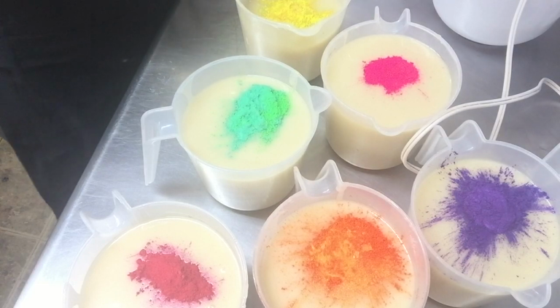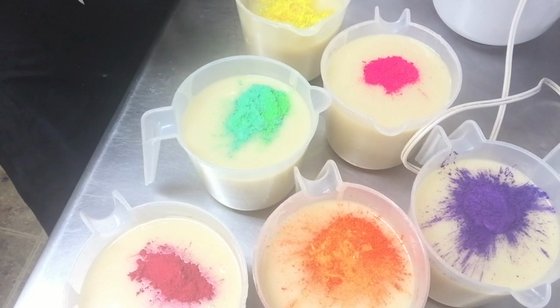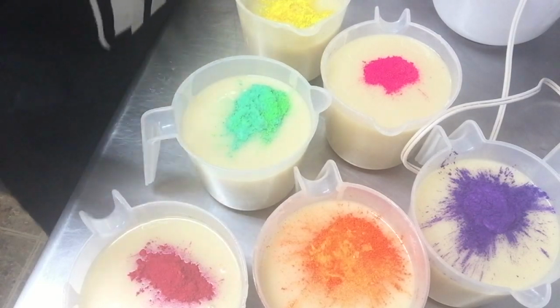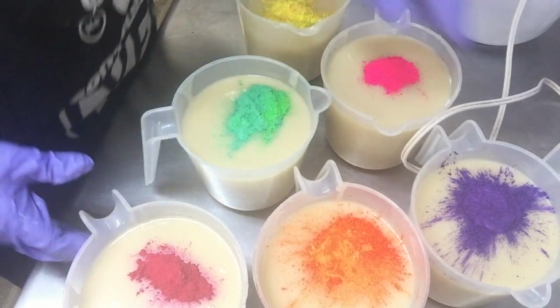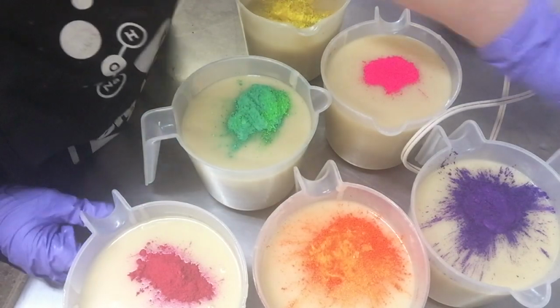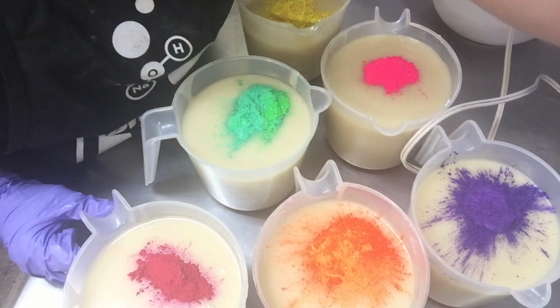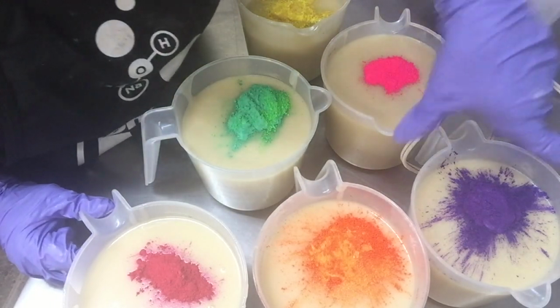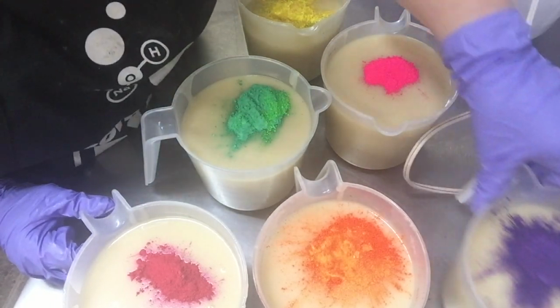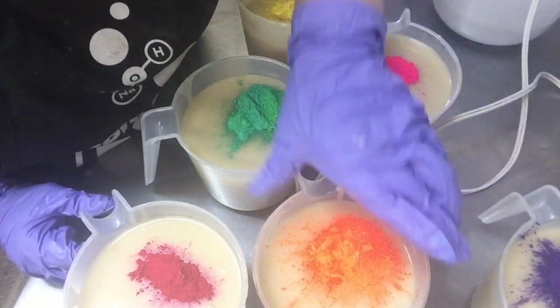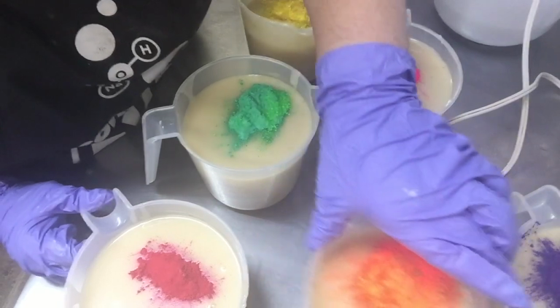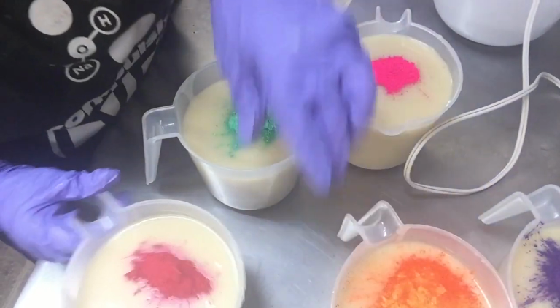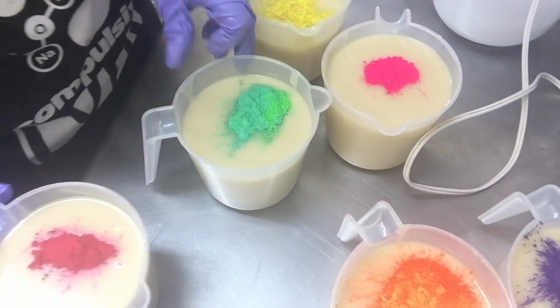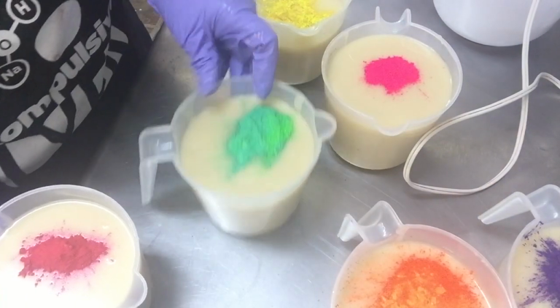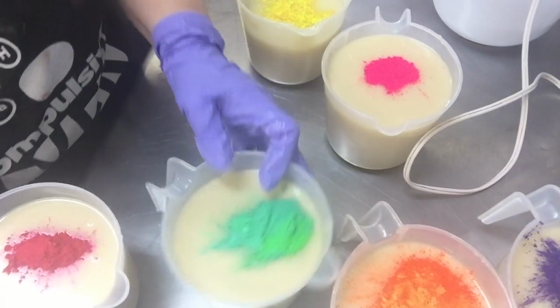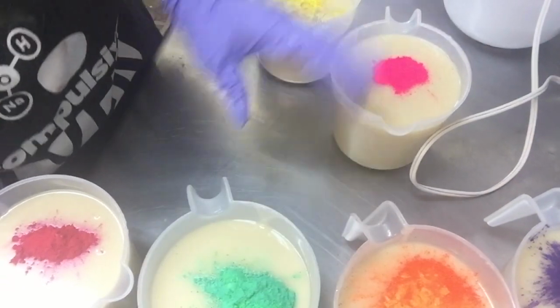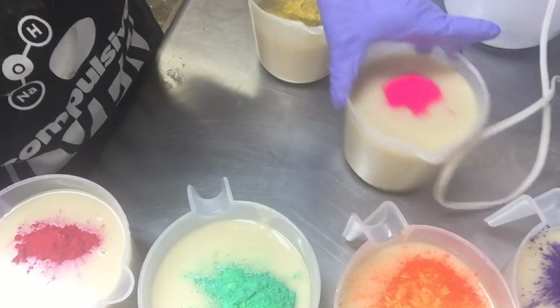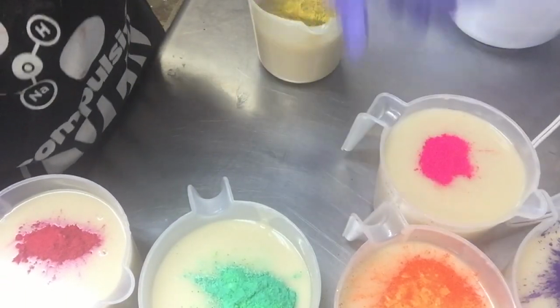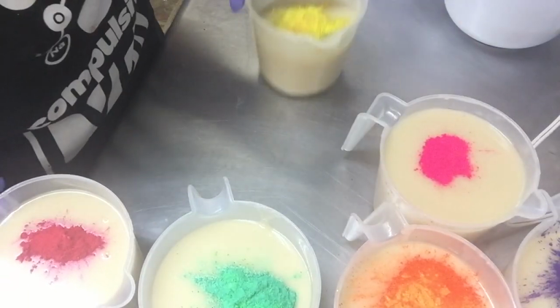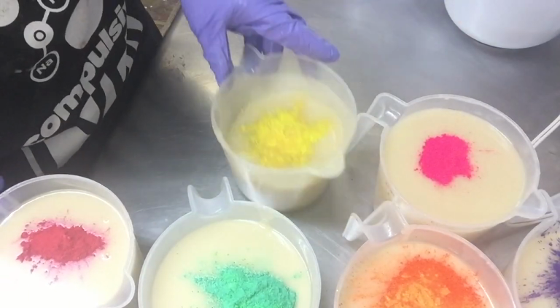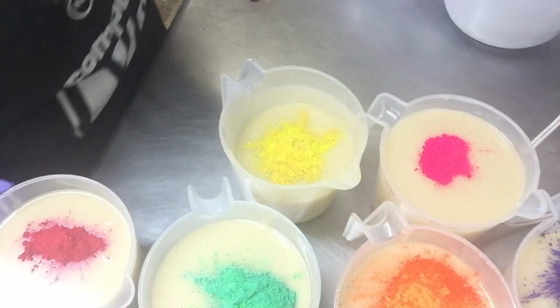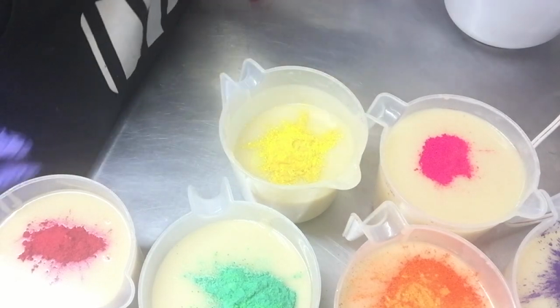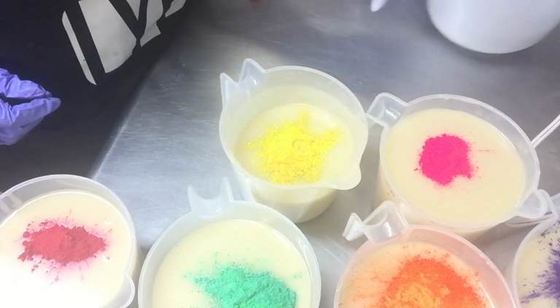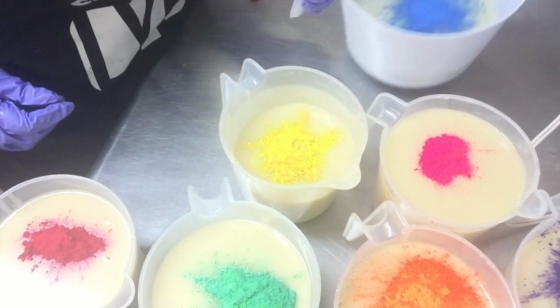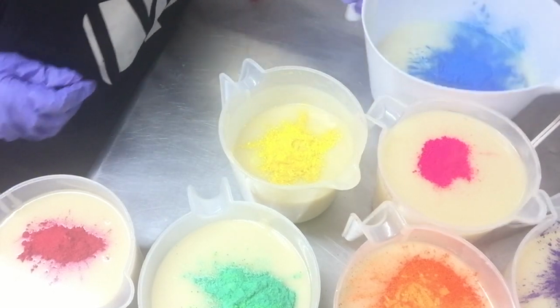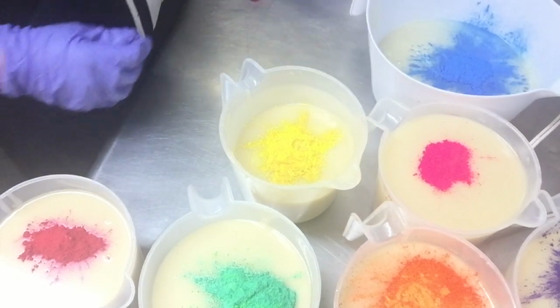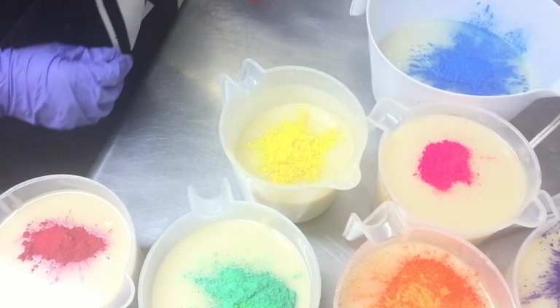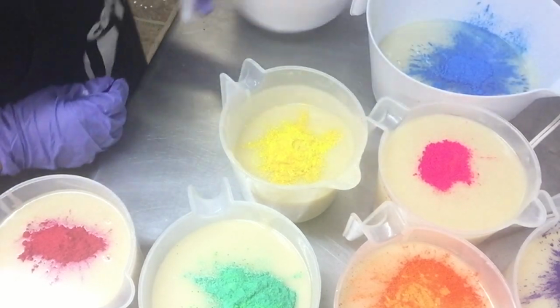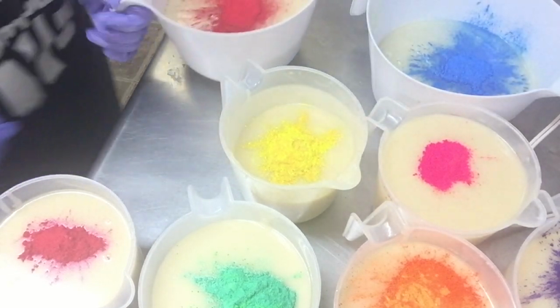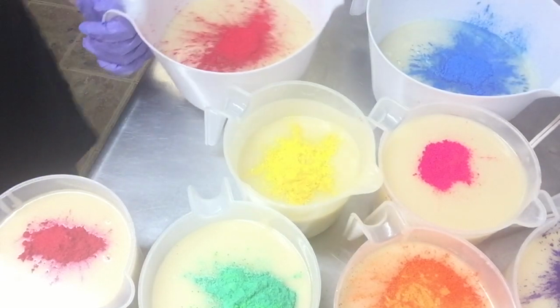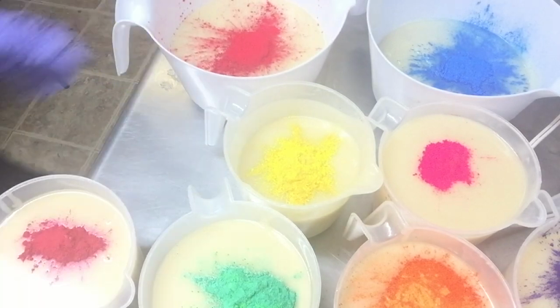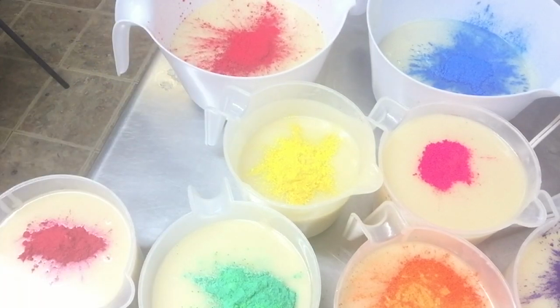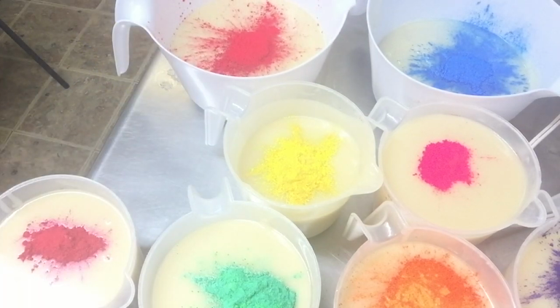This is difficult because it's a lot of colors, so I'm going to have to work very quickly. My soap is starting to get thick already. I'm going to go ahead and get this mixed in by hand. I'll speed the video up.